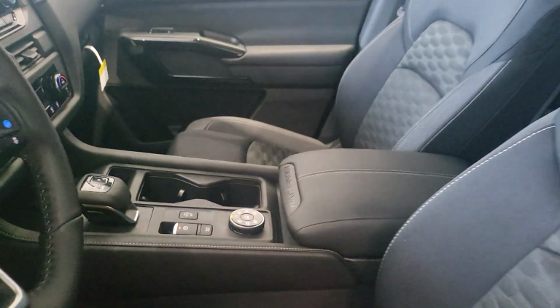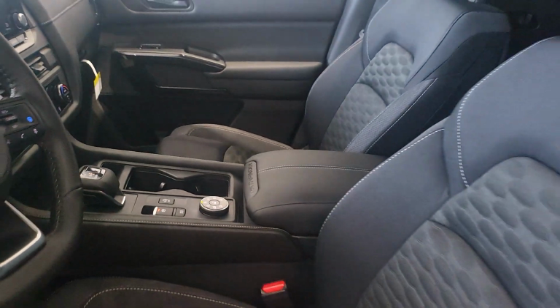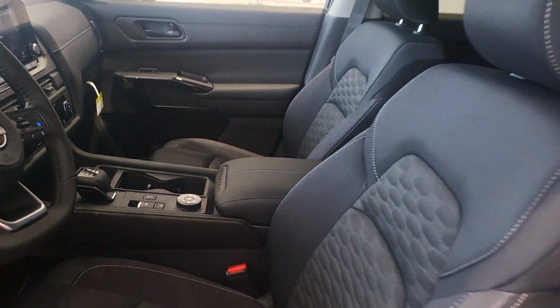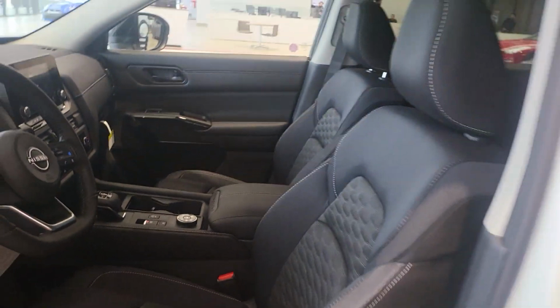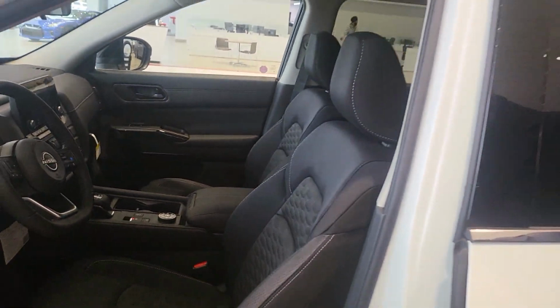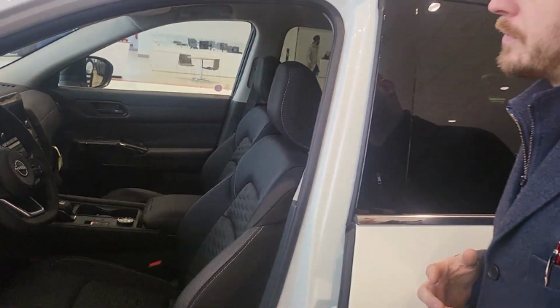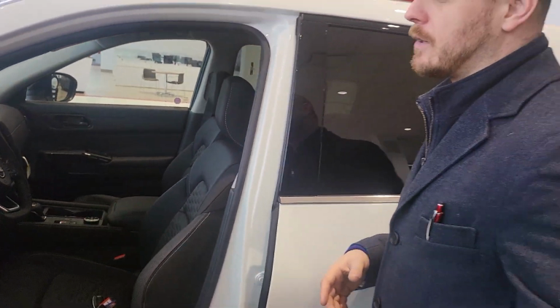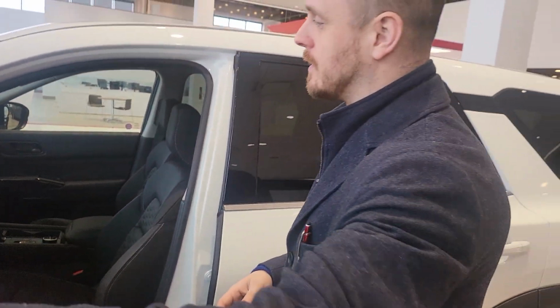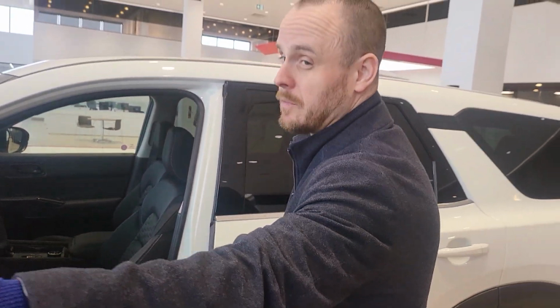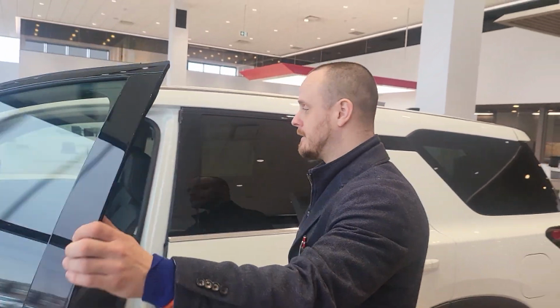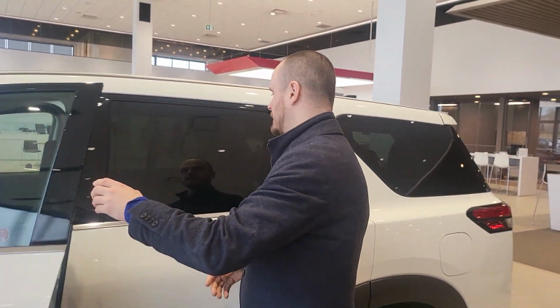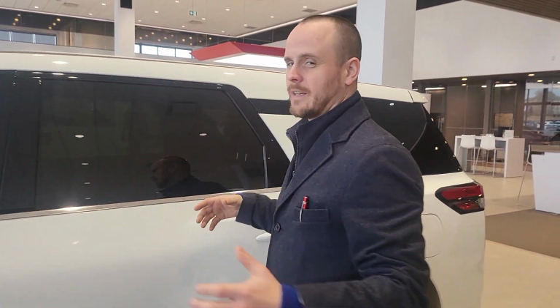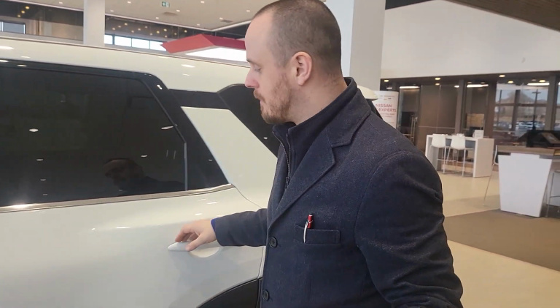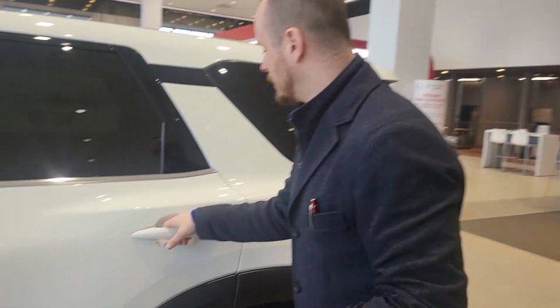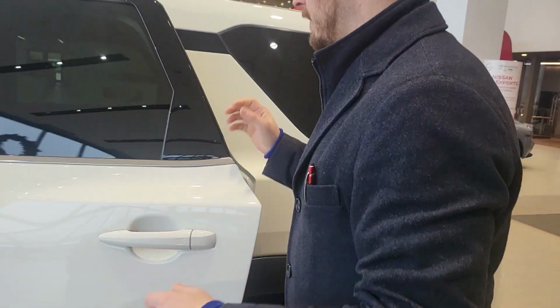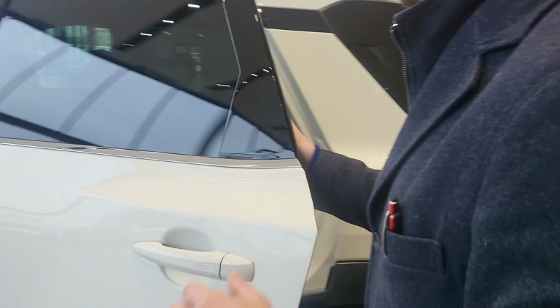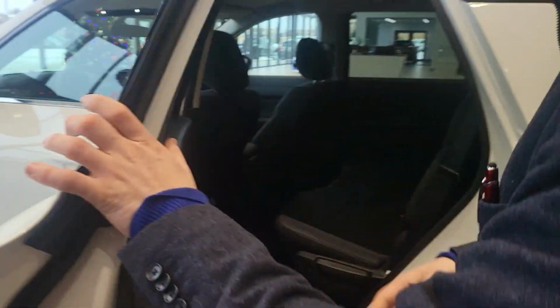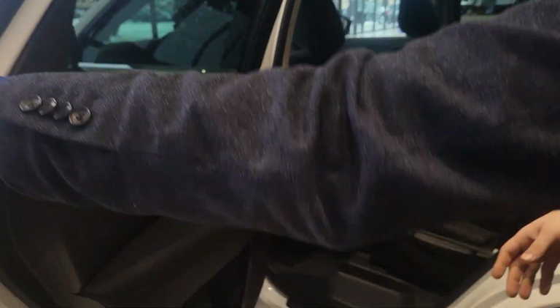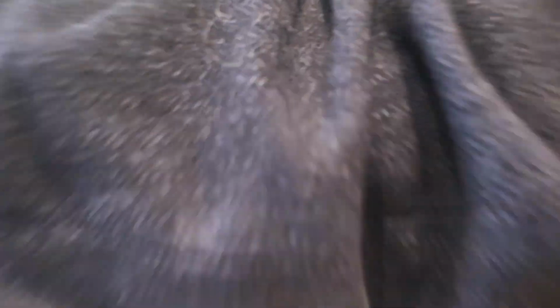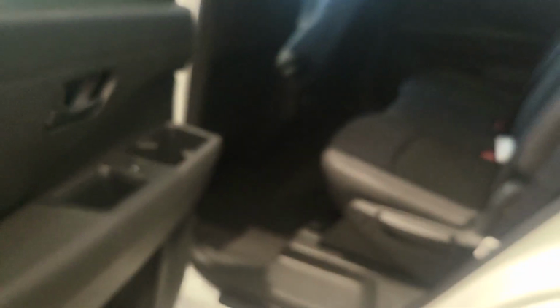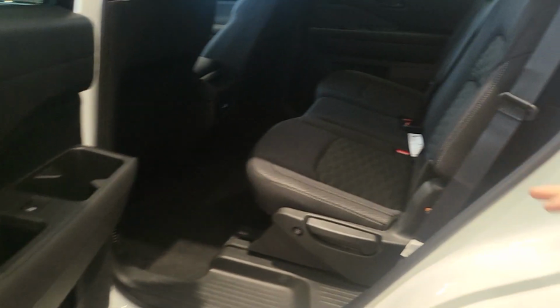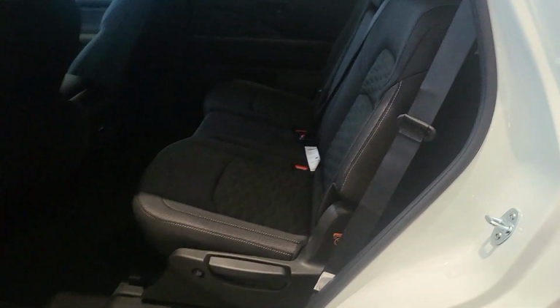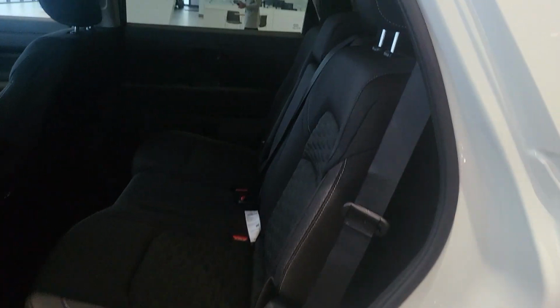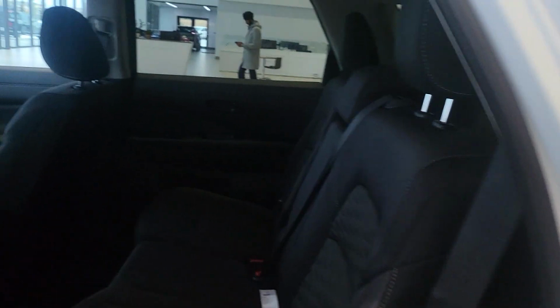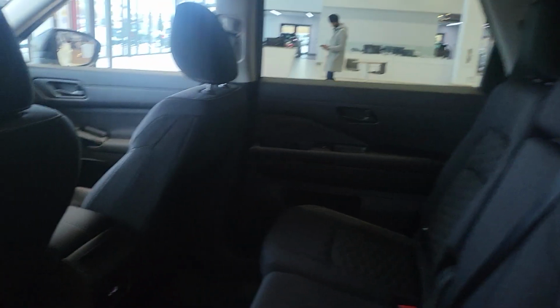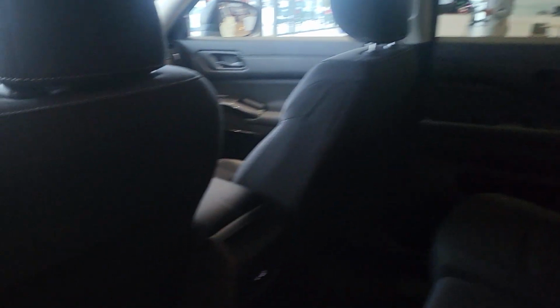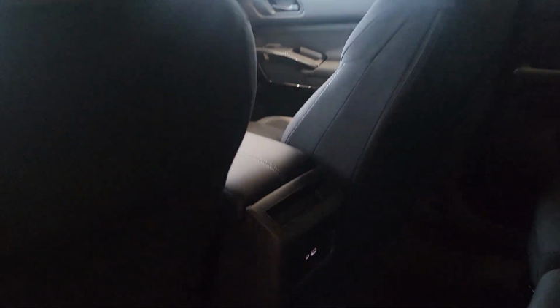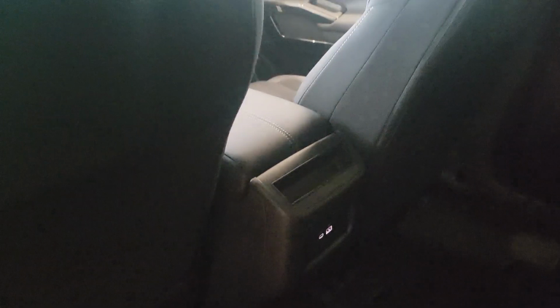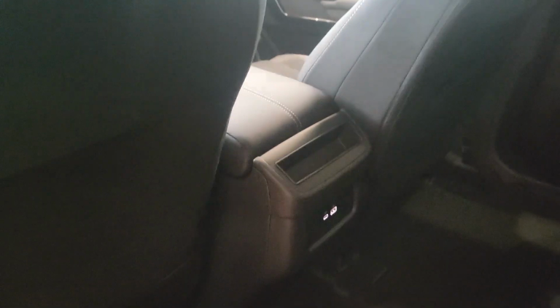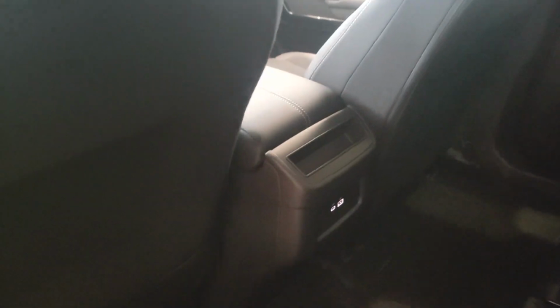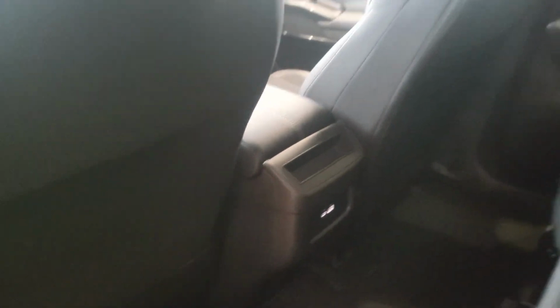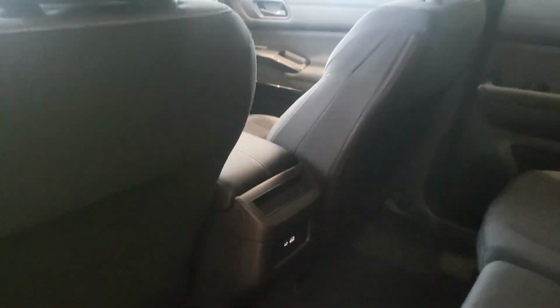The Apple CarPlay and Android Auto is always something I really like — it's almost like live navigation. And then going to the back, you have tons of space back there.